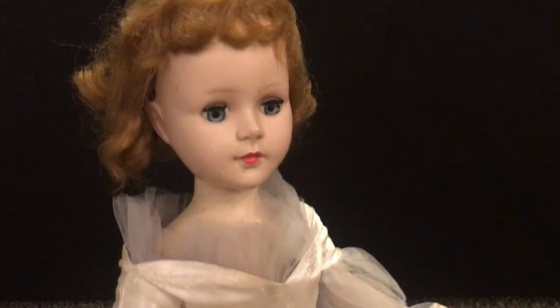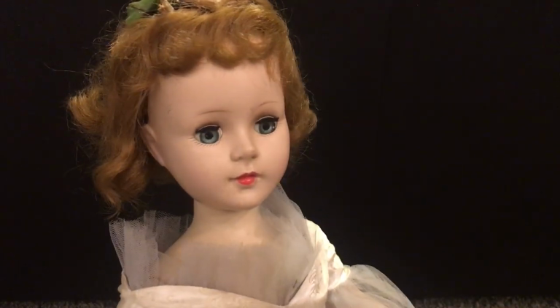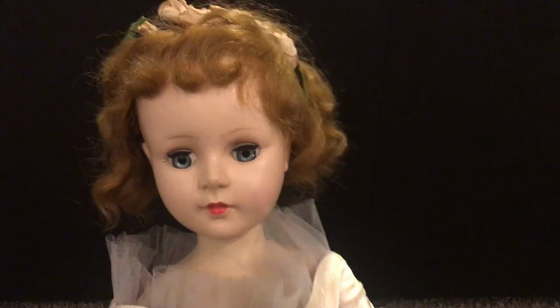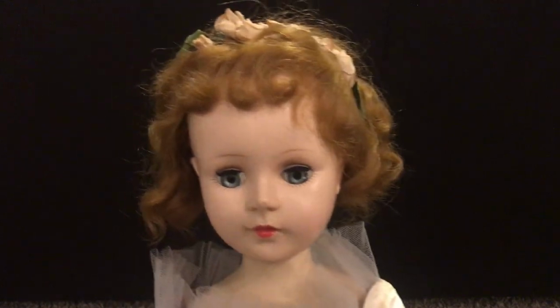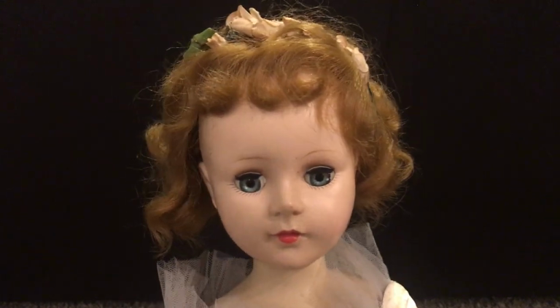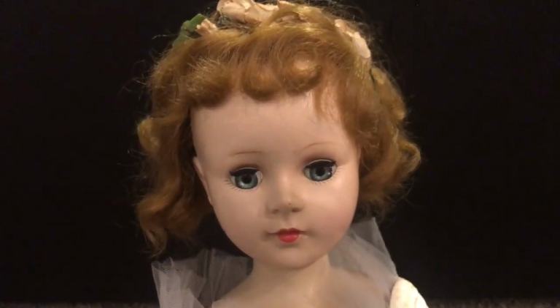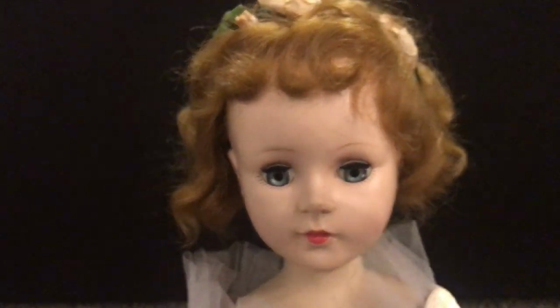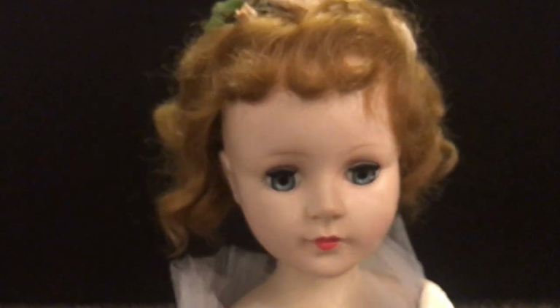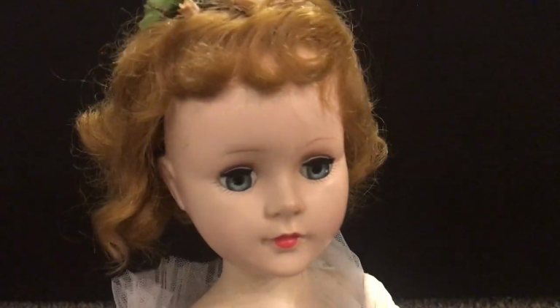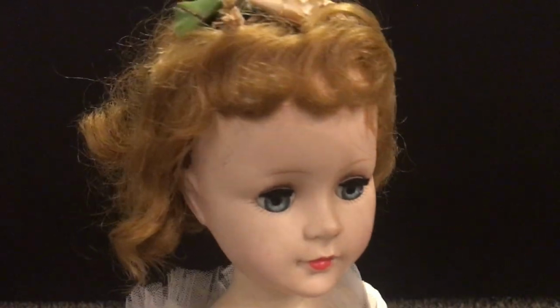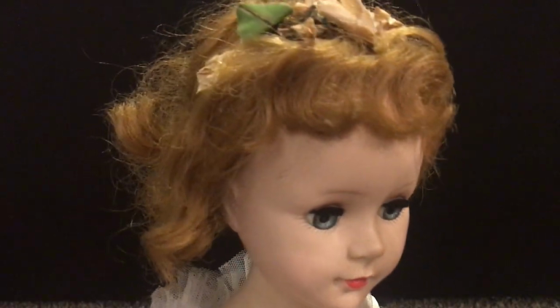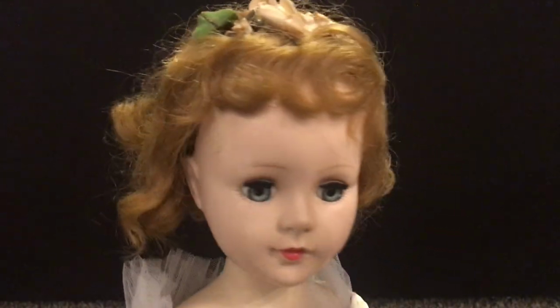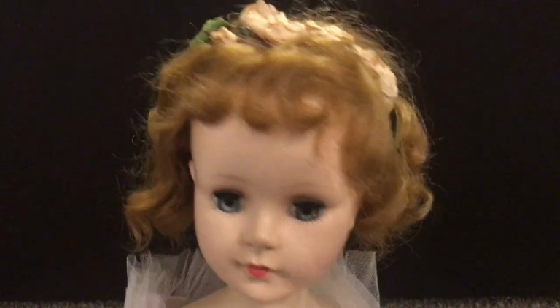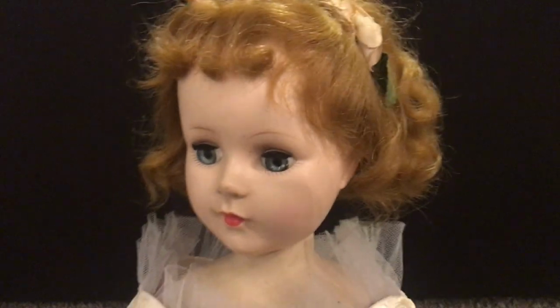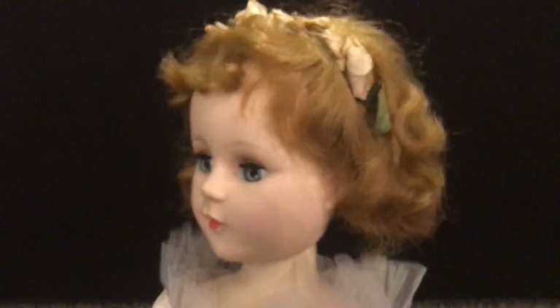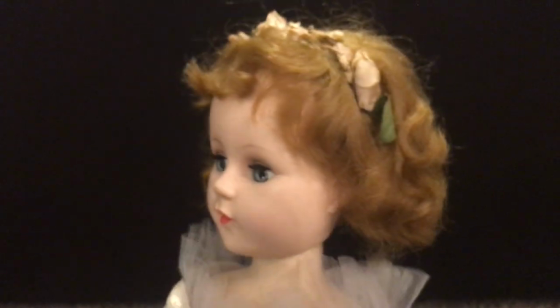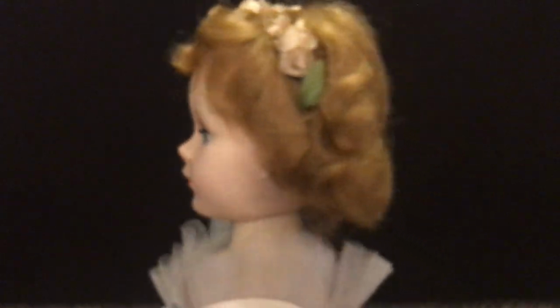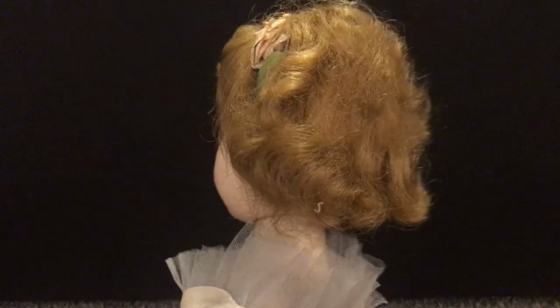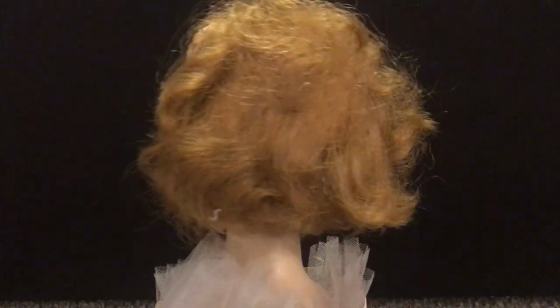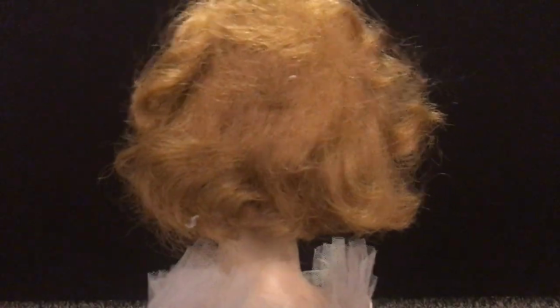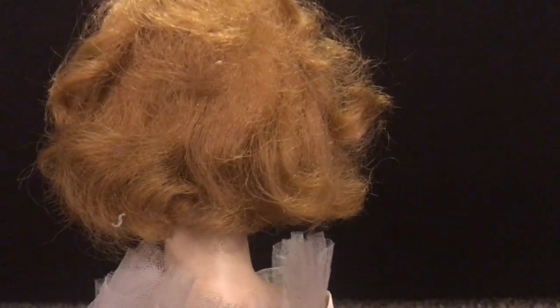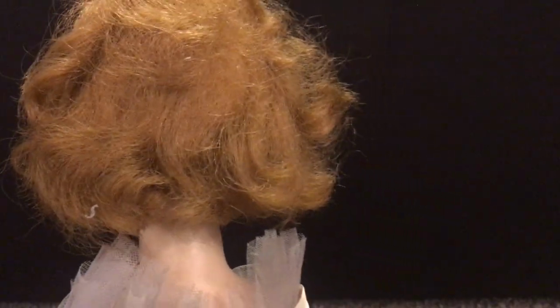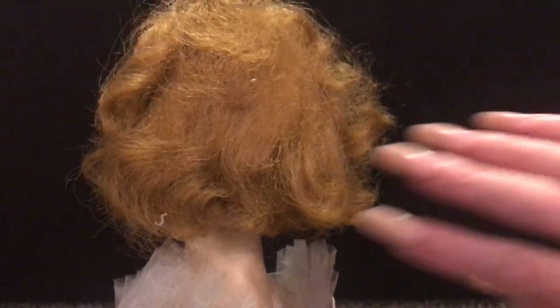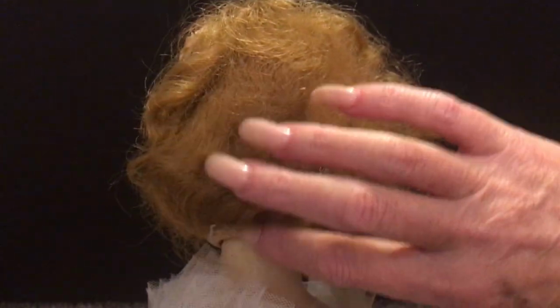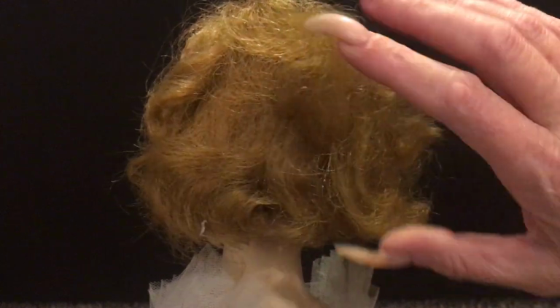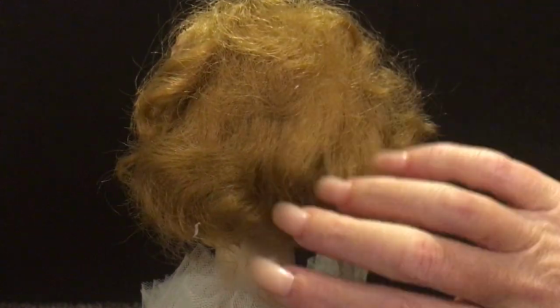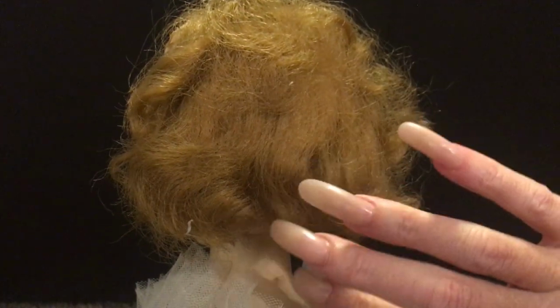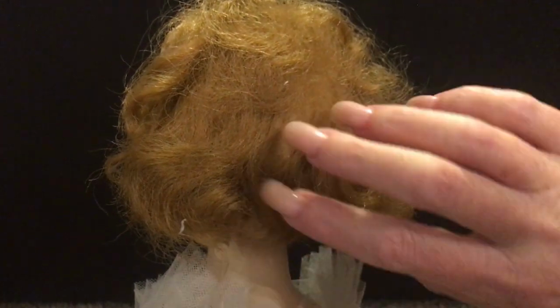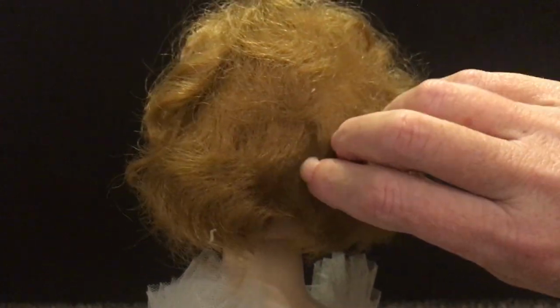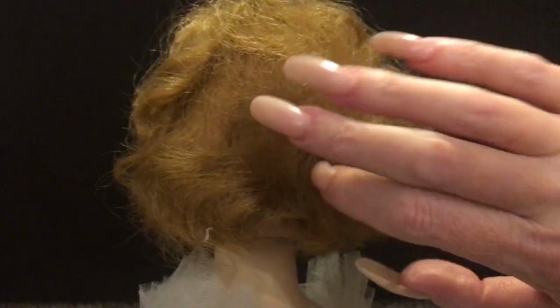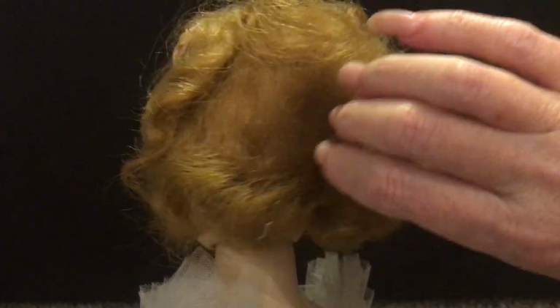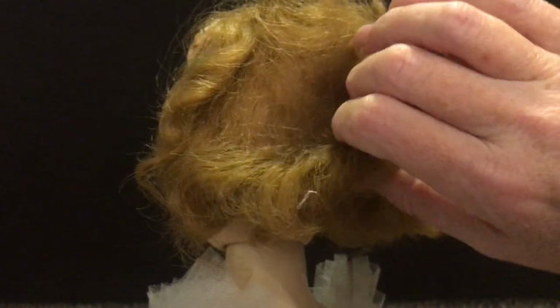She's just in beautiful condition. A little bit of problems with her hair — she might have sustained a haircut in the back. The other one I have has a little bit longer hair, a little bit more hair, so it's gotten a little thin.